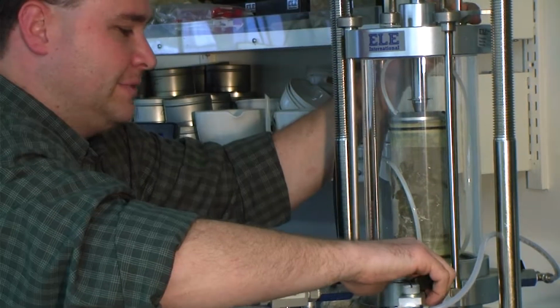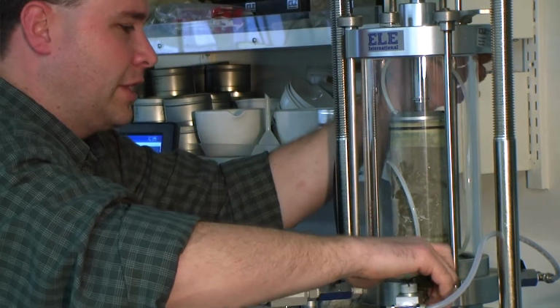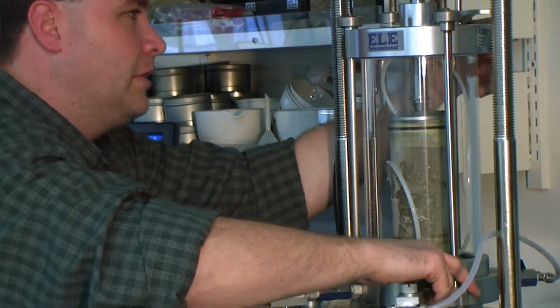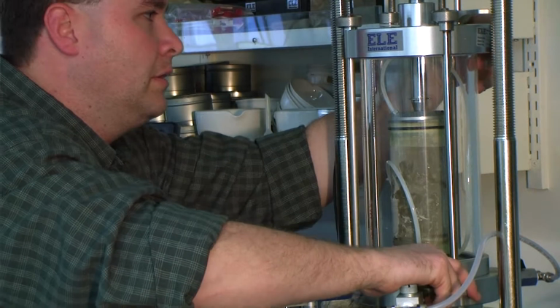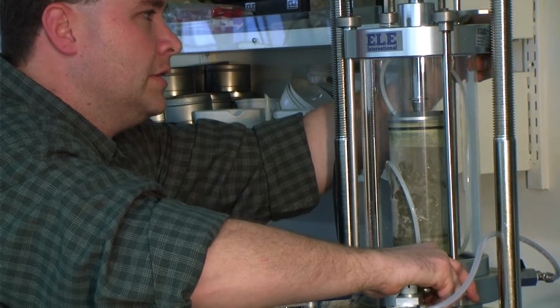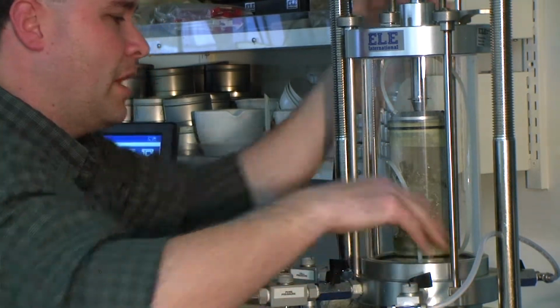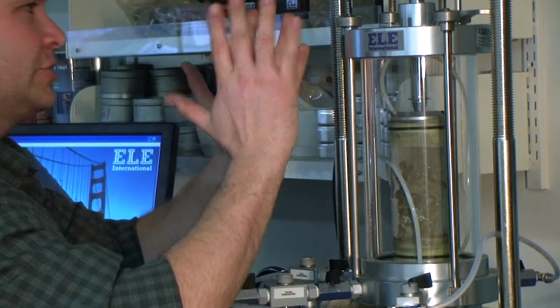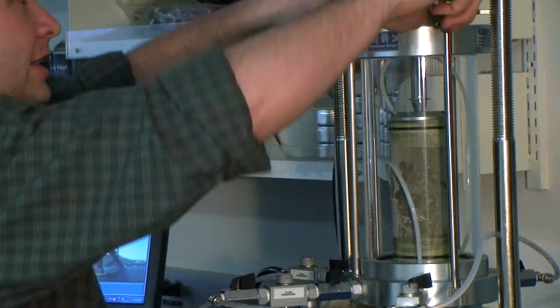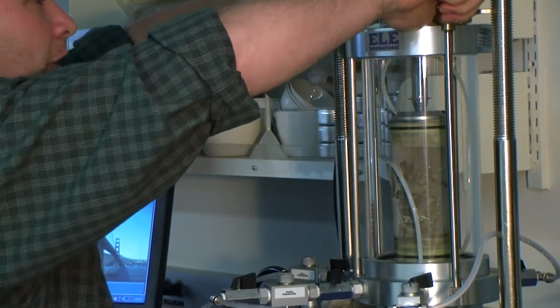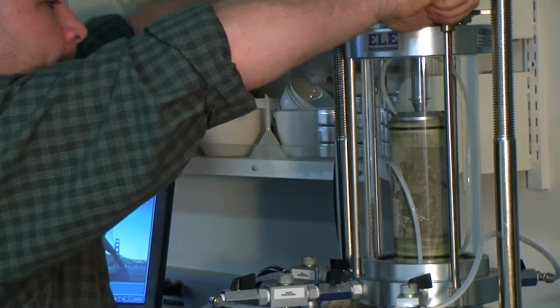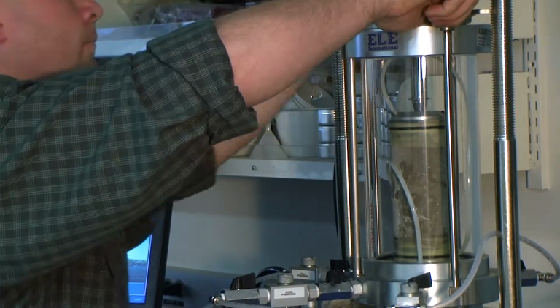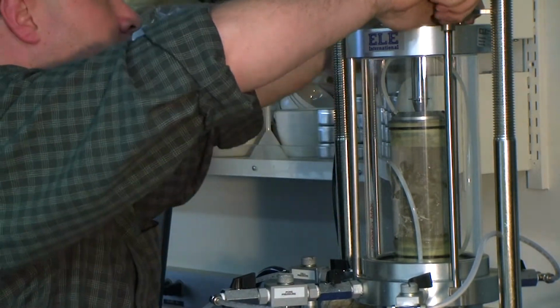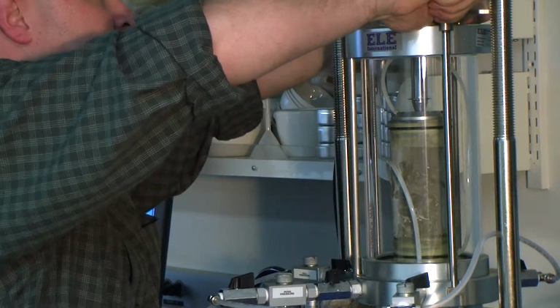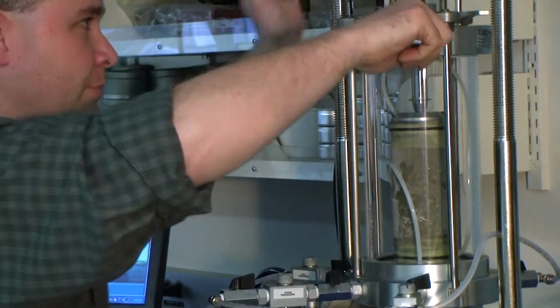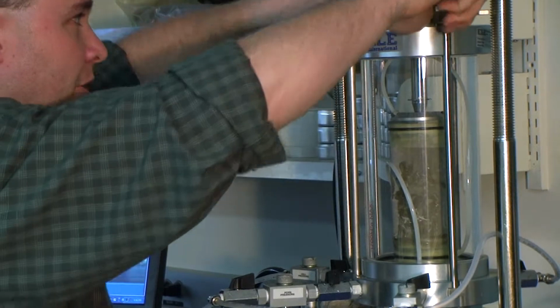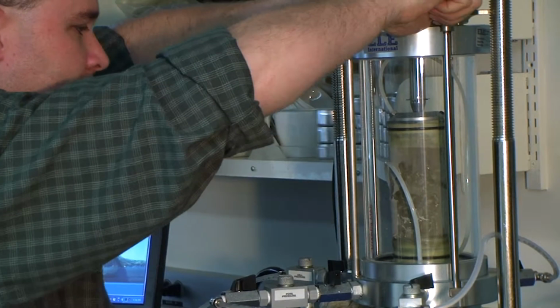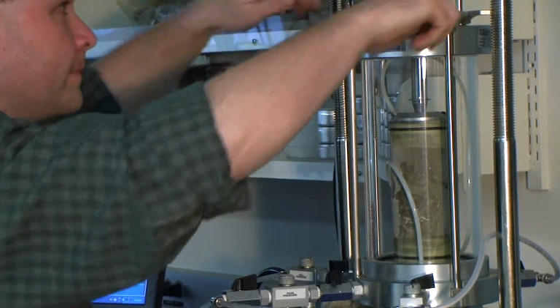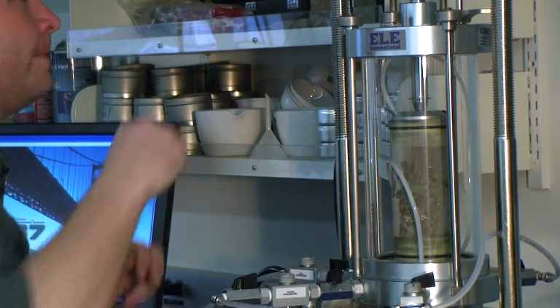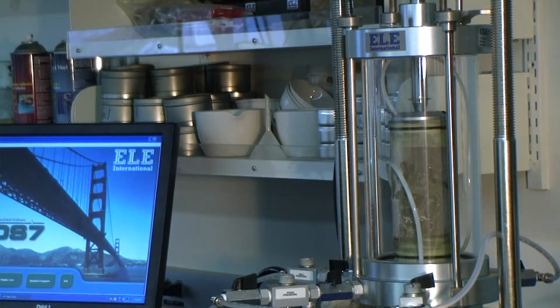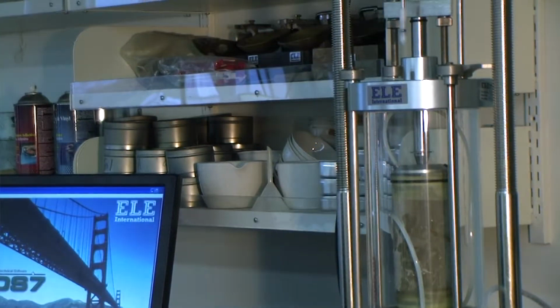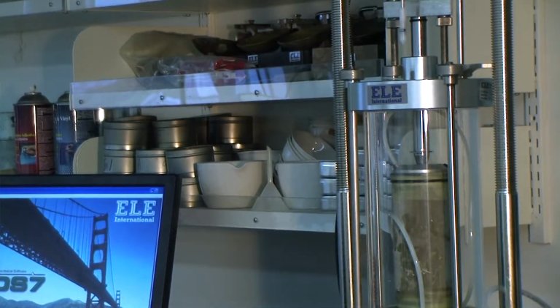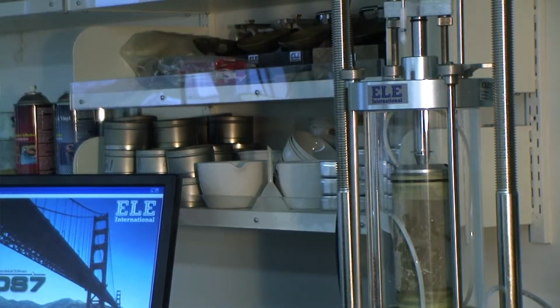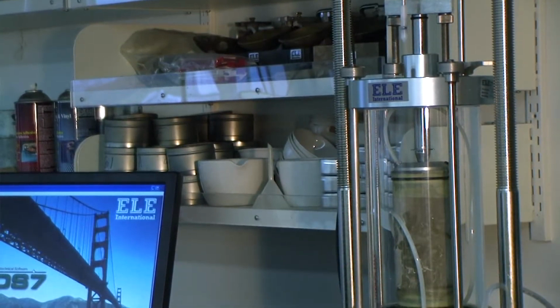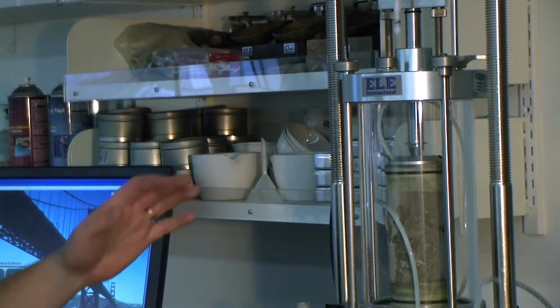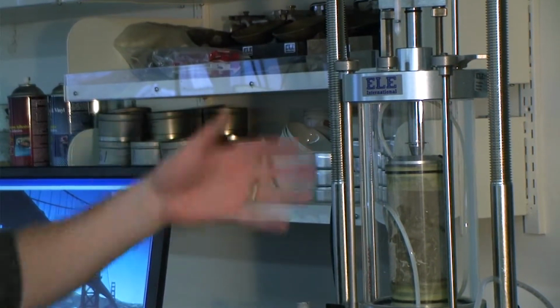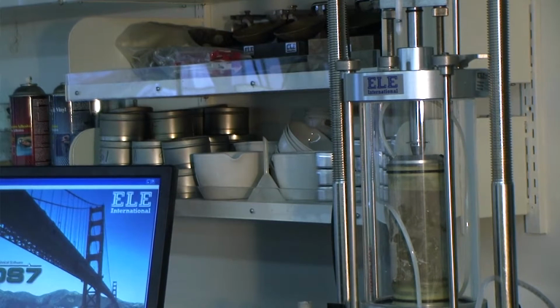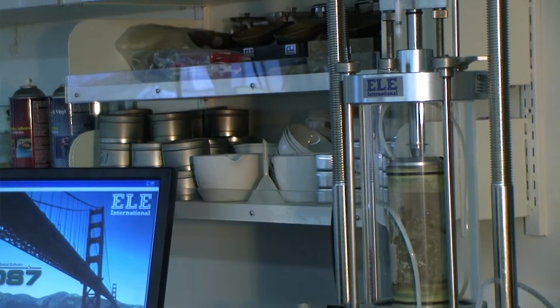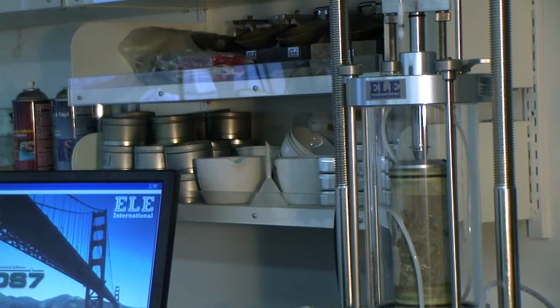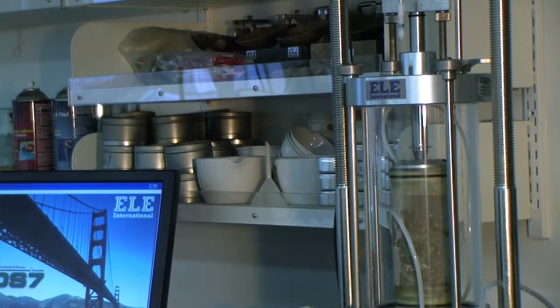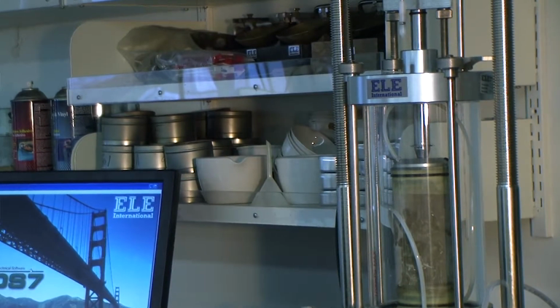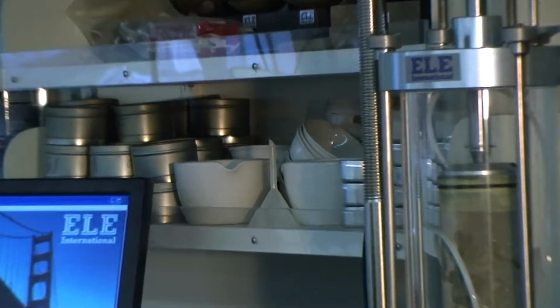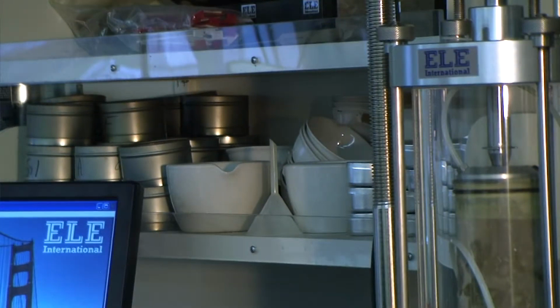Sometimes you want to wiggle top and bottom to make sure it's aligned appropriately, or you get a nice surprise when you put good pressure on the inside. So now our sample is installed into the cell, ready for testing.